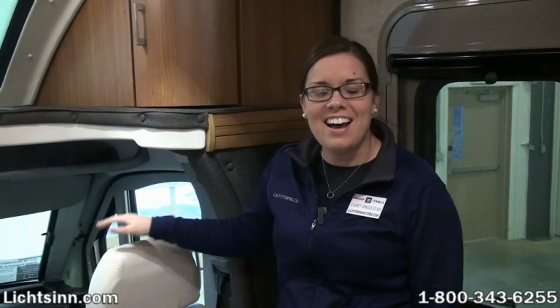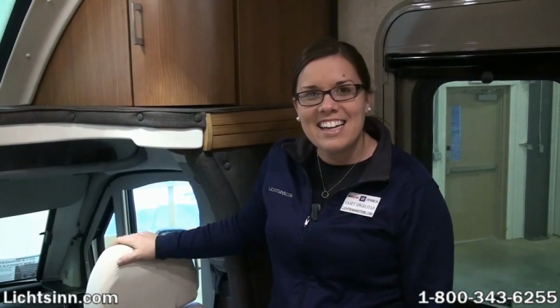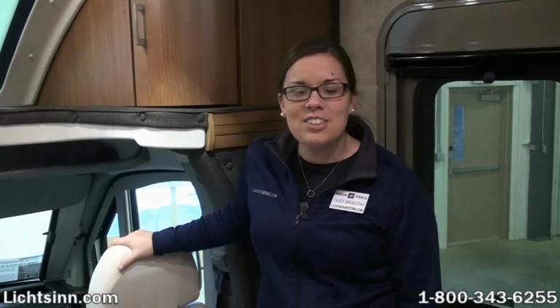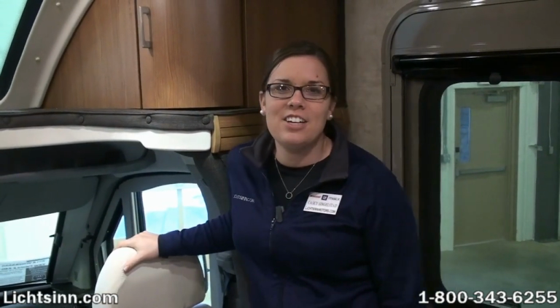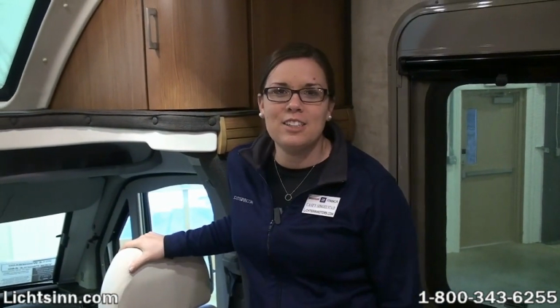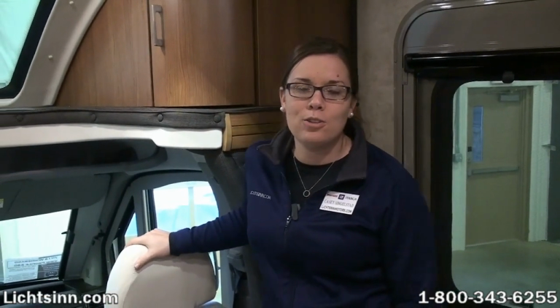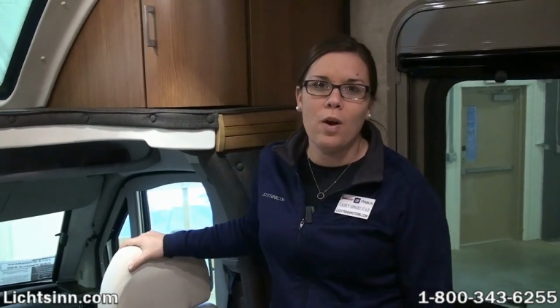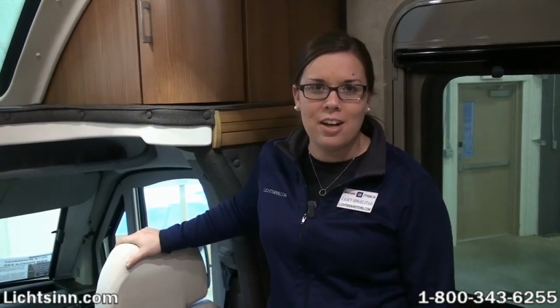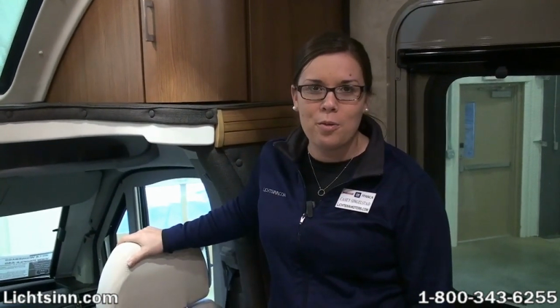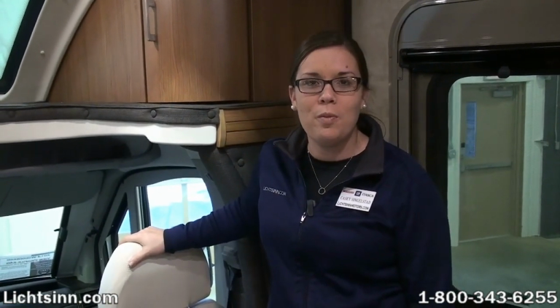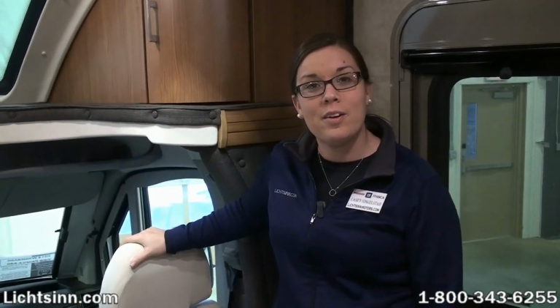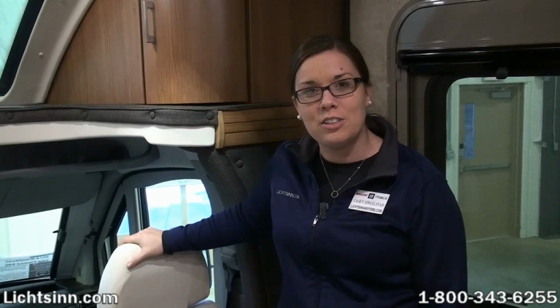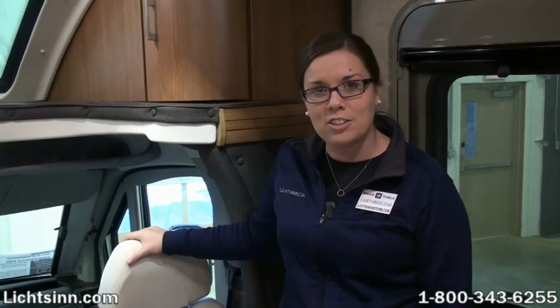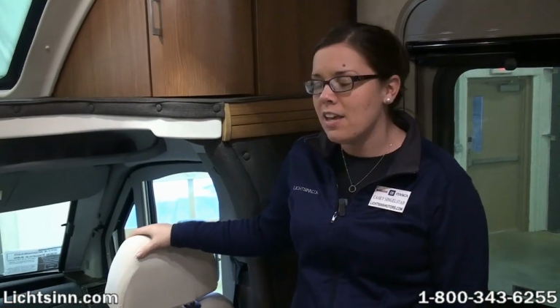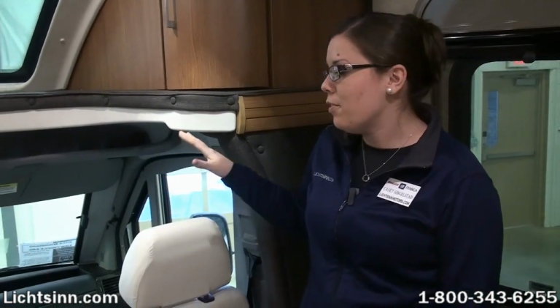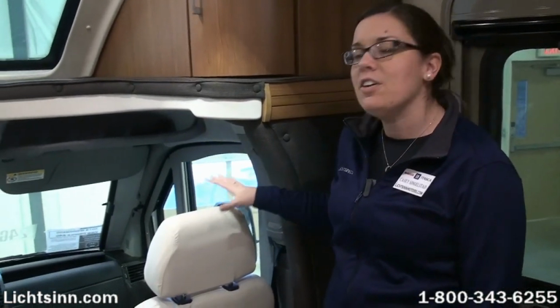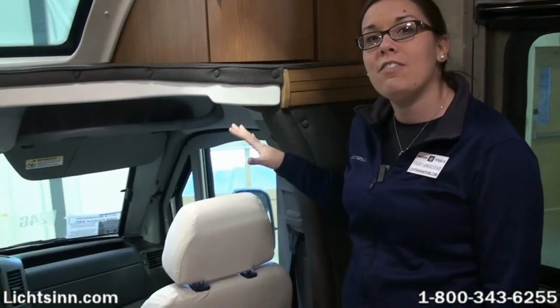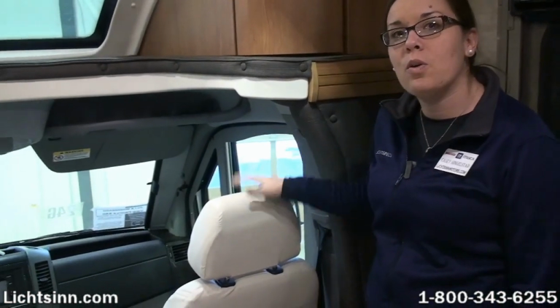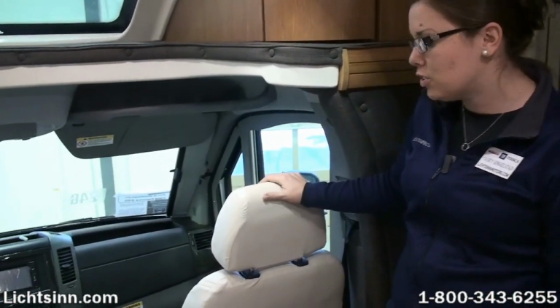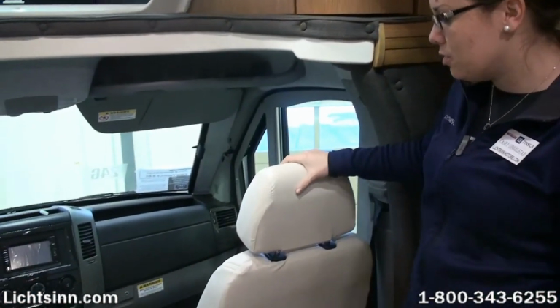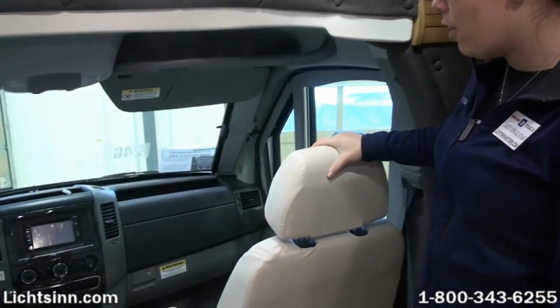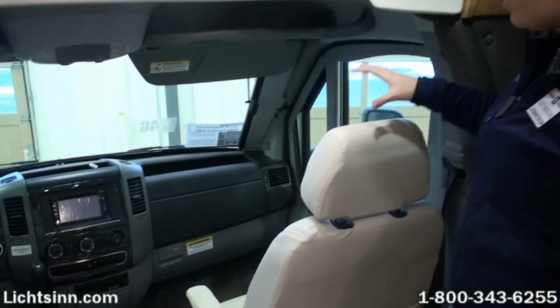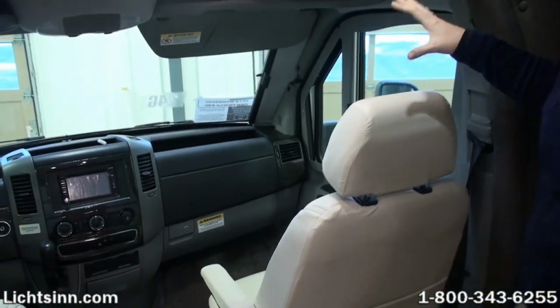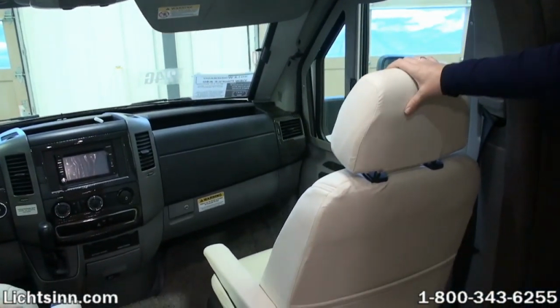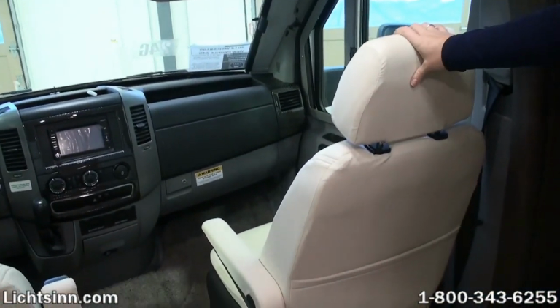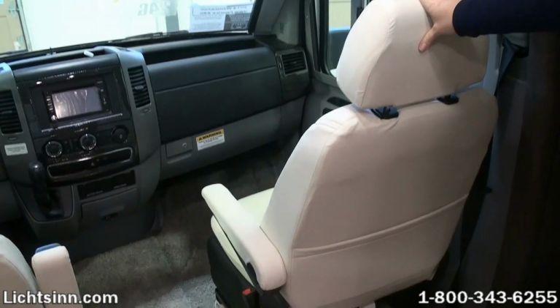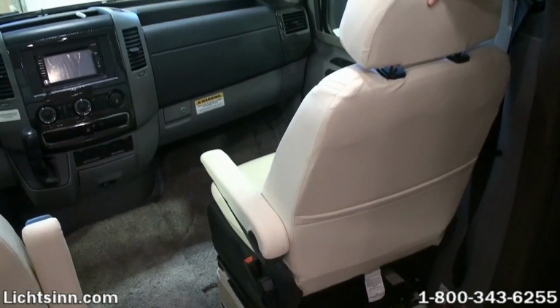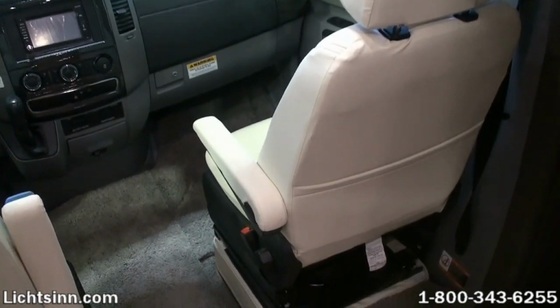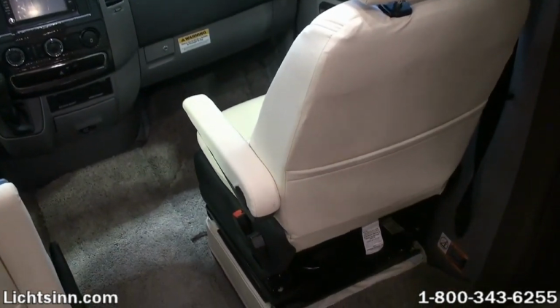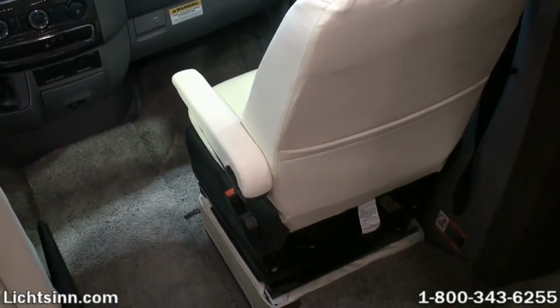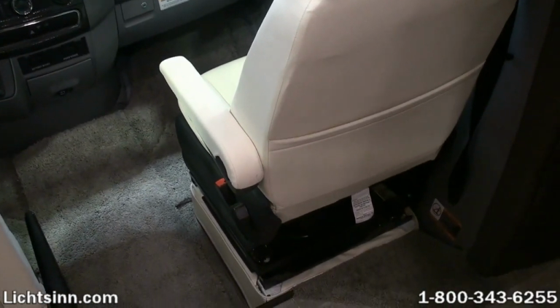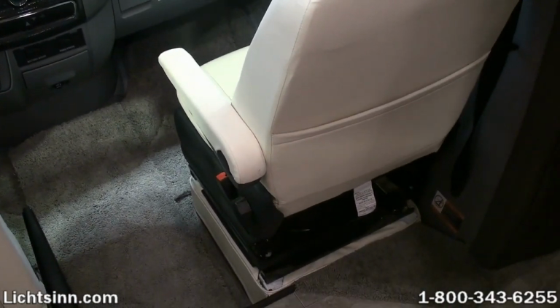Hi, Casey Singlestead here at Litson Motors, just one mile down the road from the Winnebago Industries factory. Today we're going to give you a quick instructional video of how to easily swivel the chairs in any of the sprinter-based coaches.